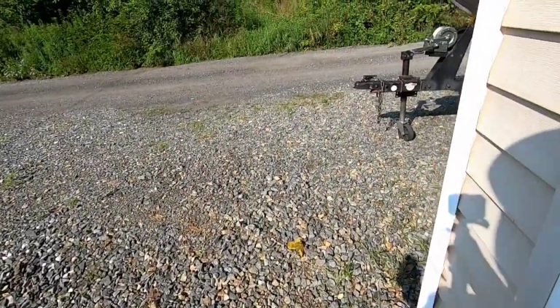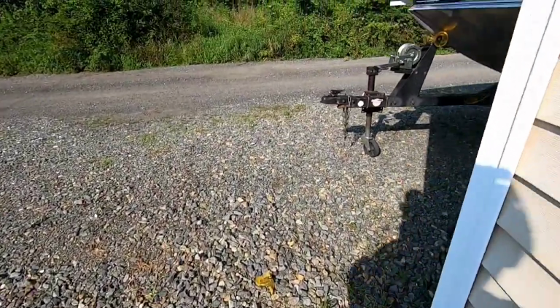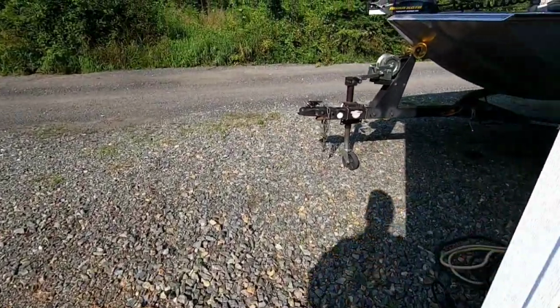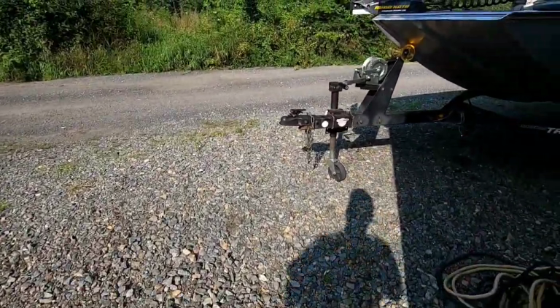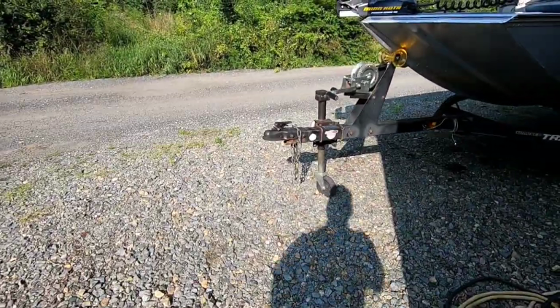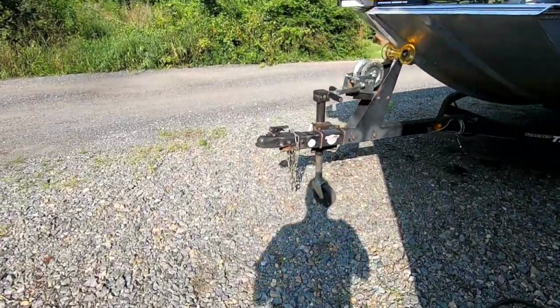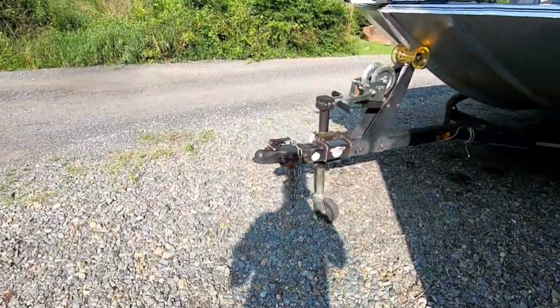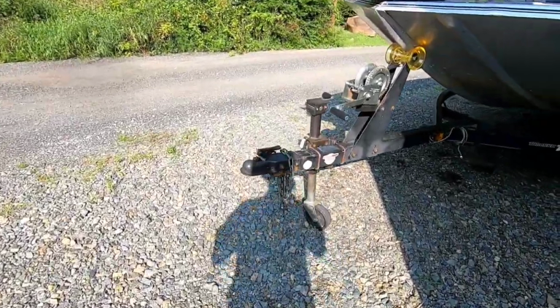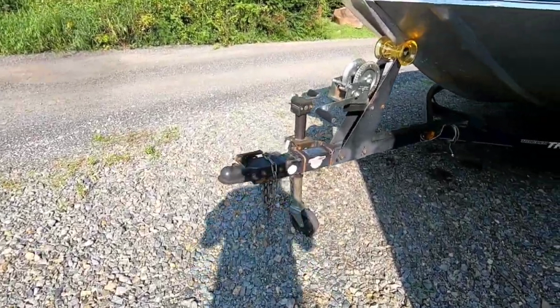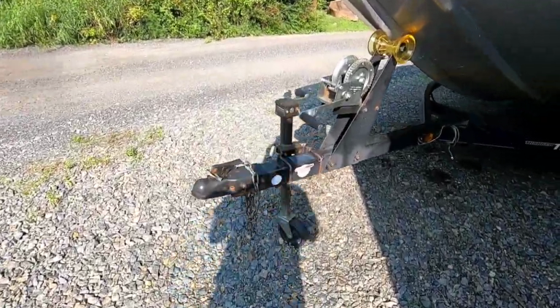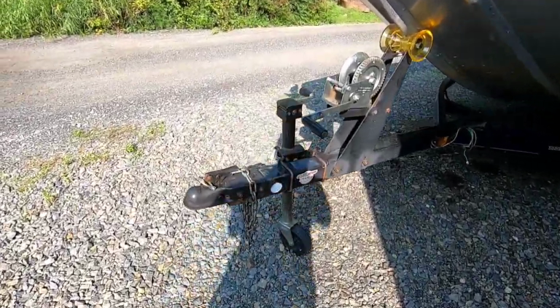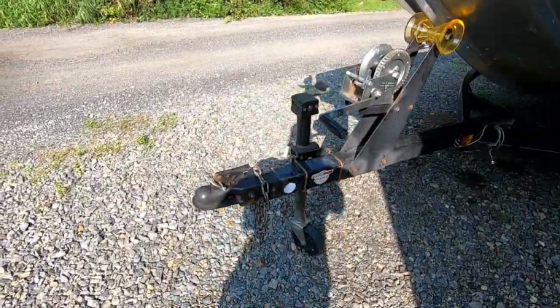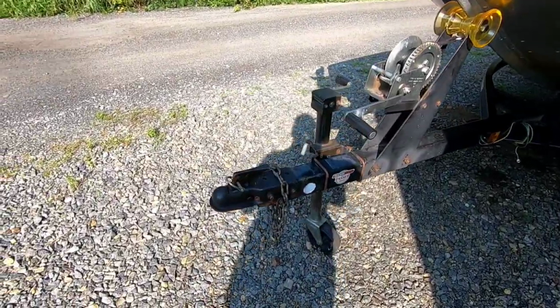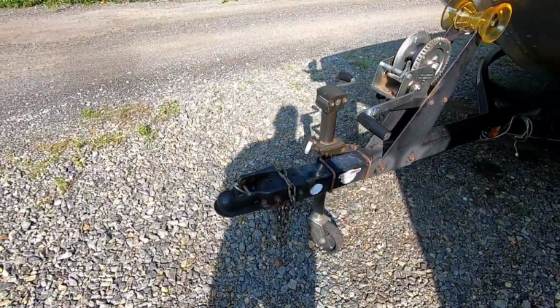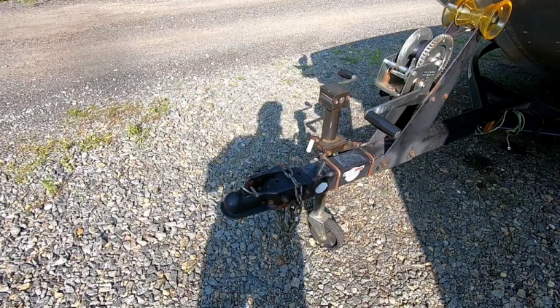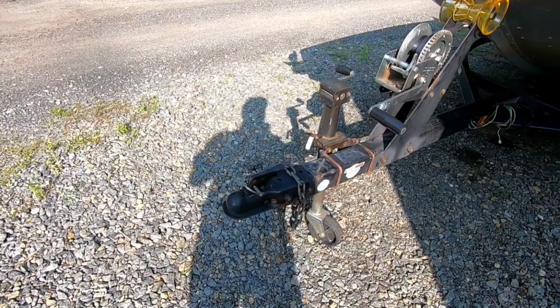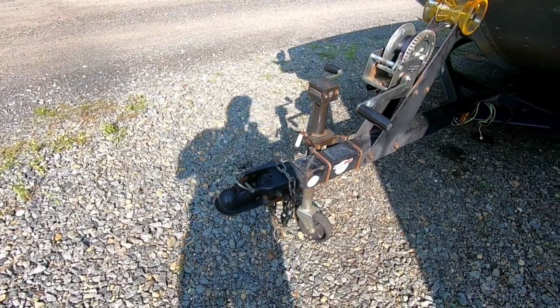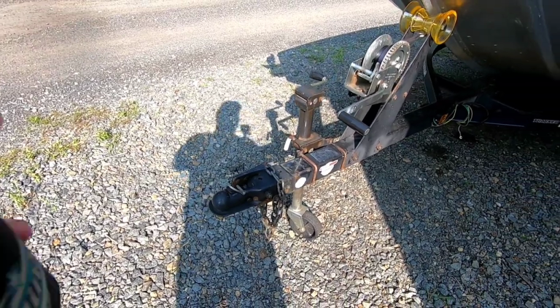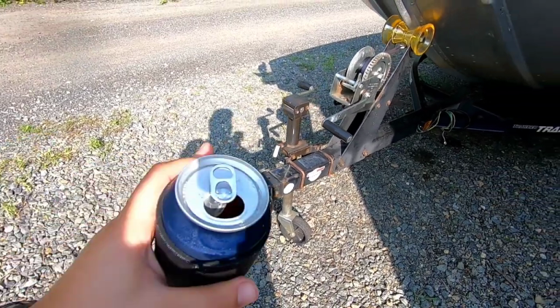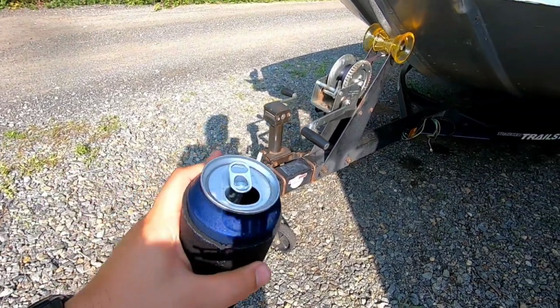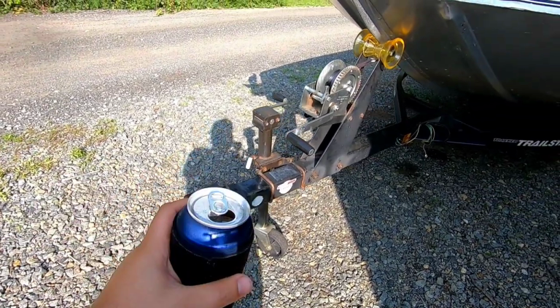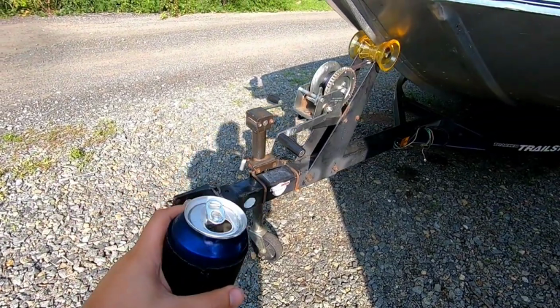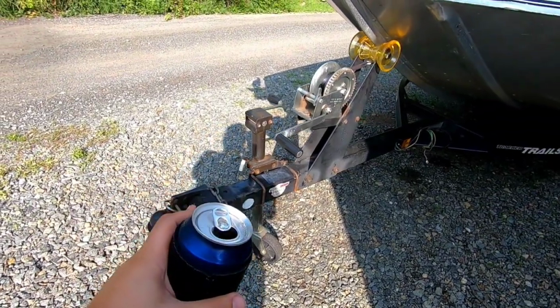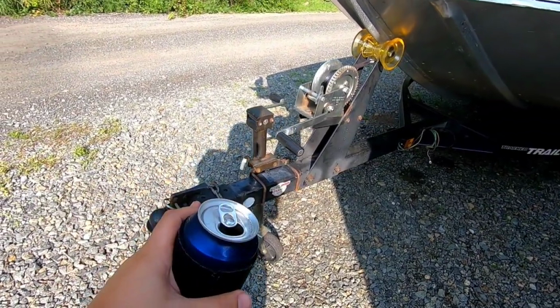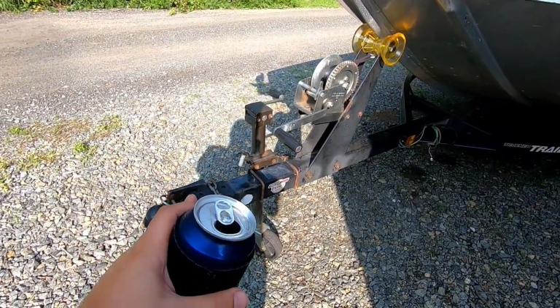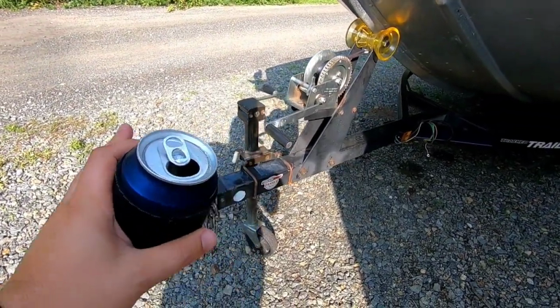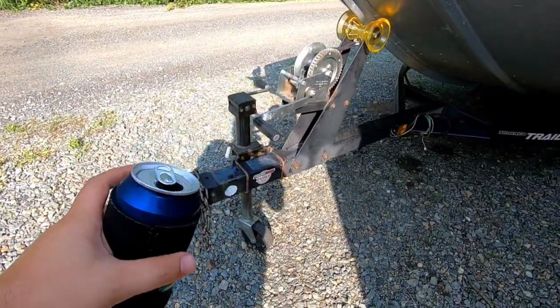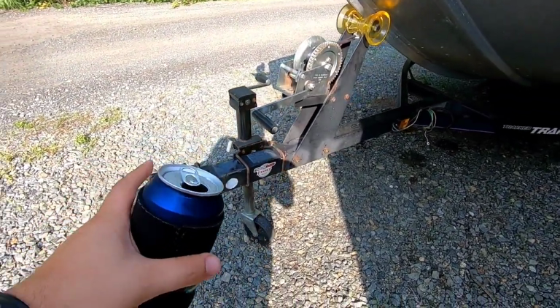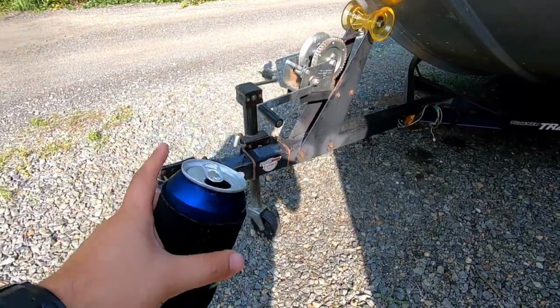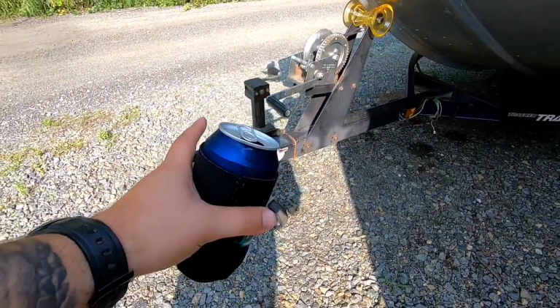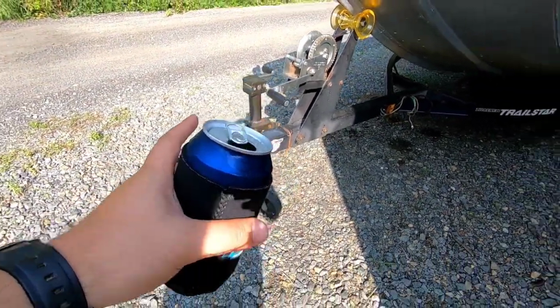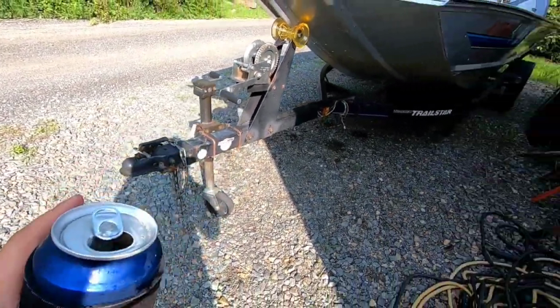On today's video with Side Work Adventures with Matt, we are putting a swing-away hitch on this boat trailer.